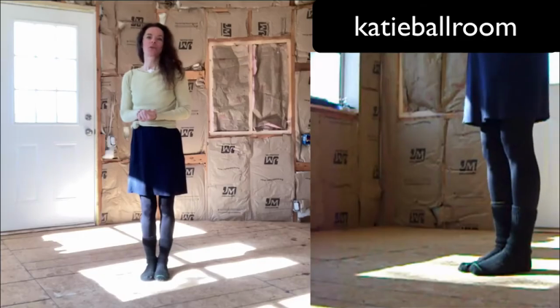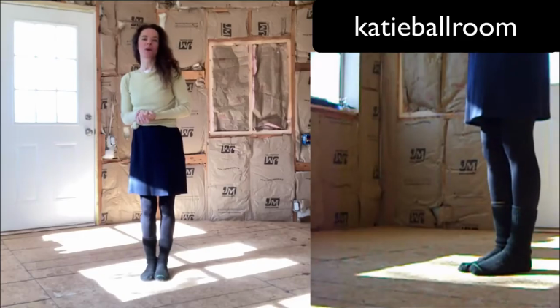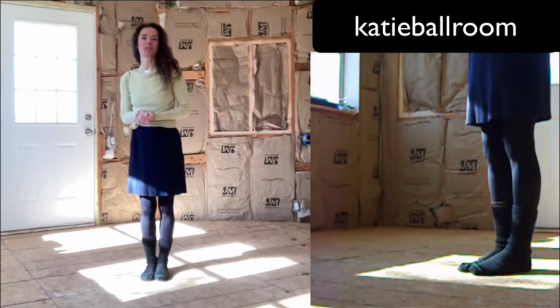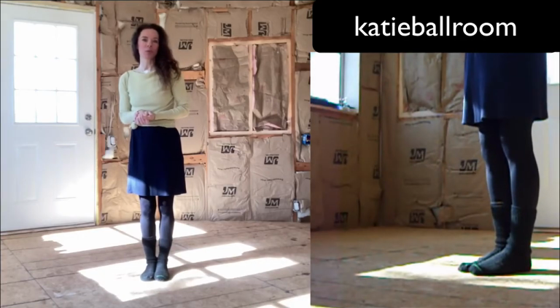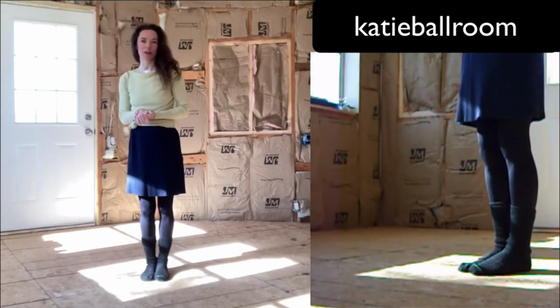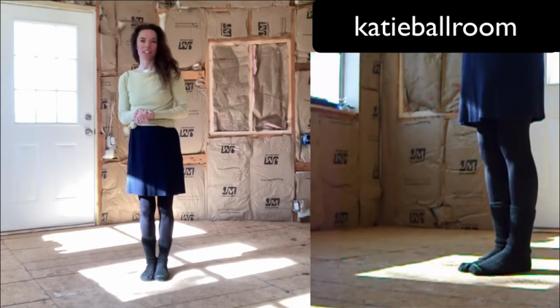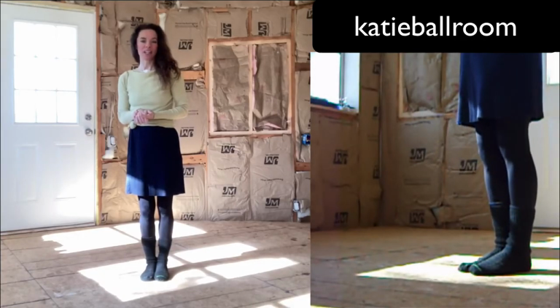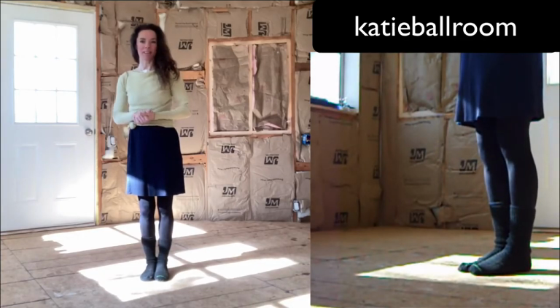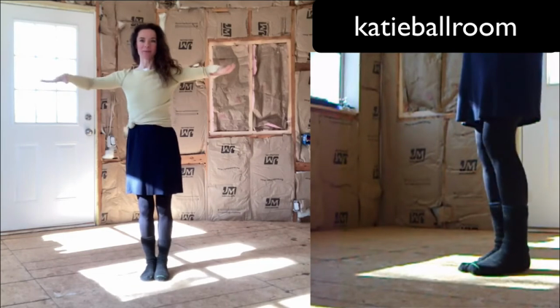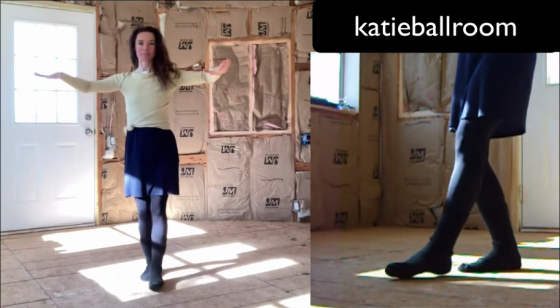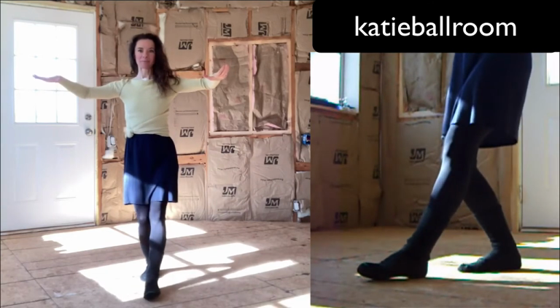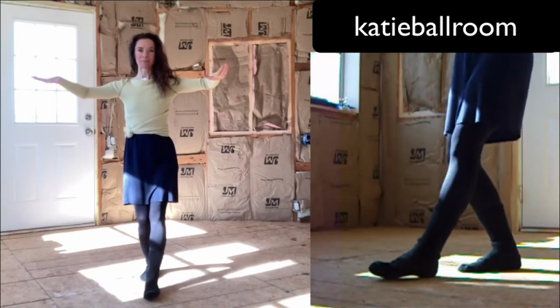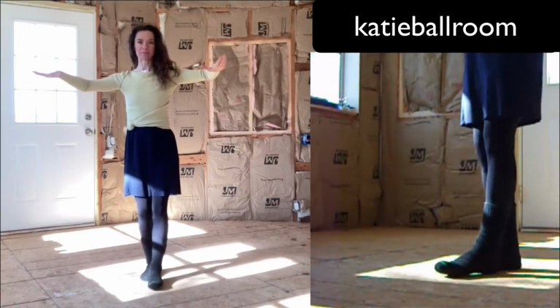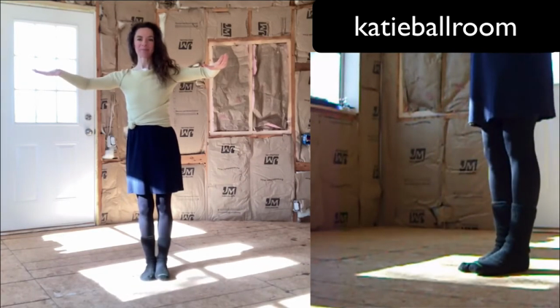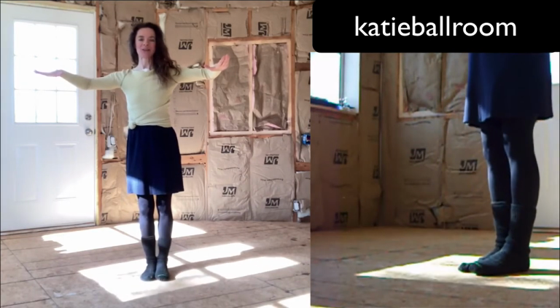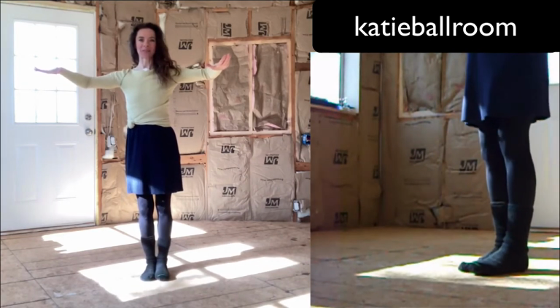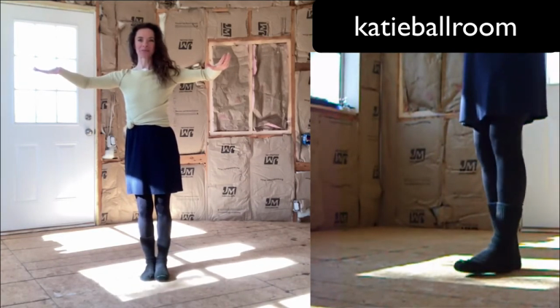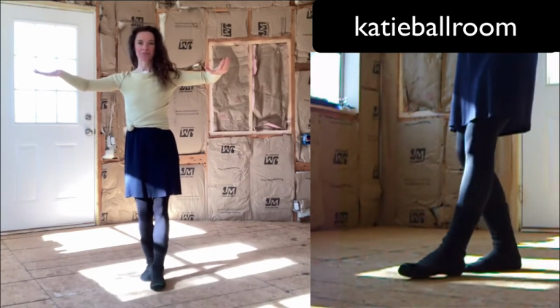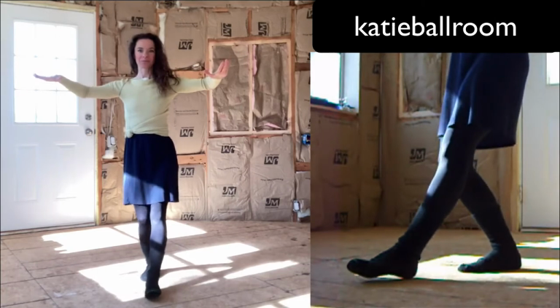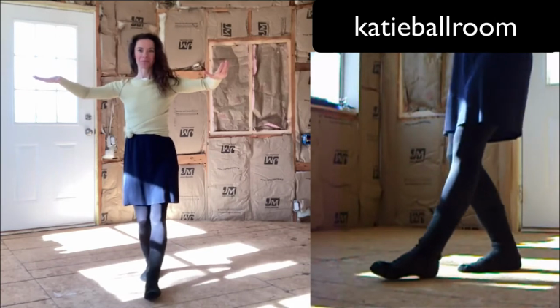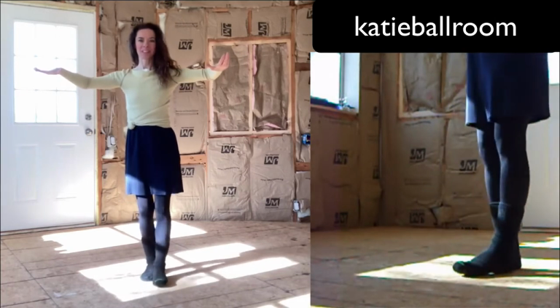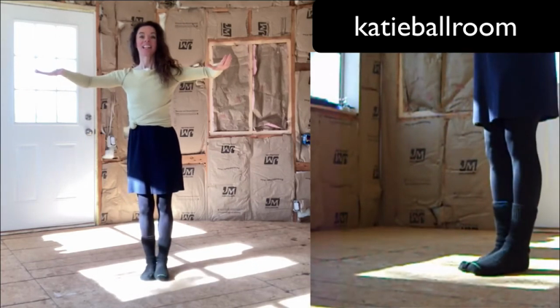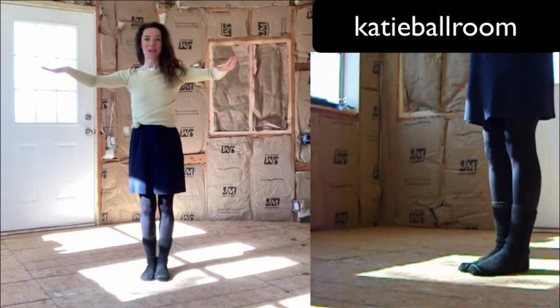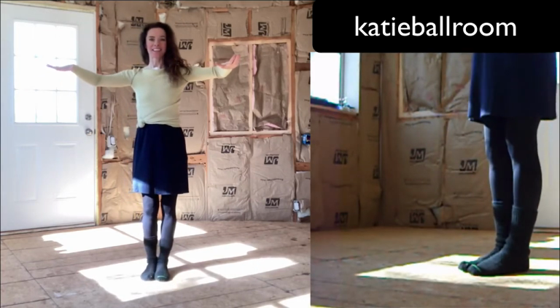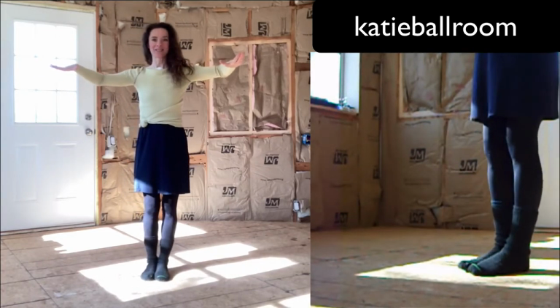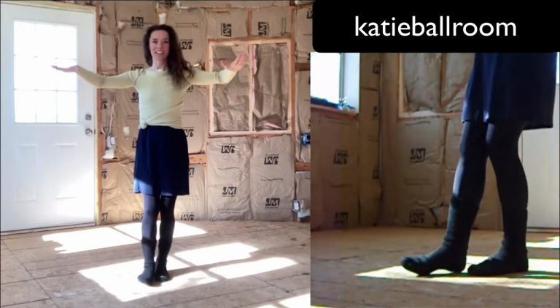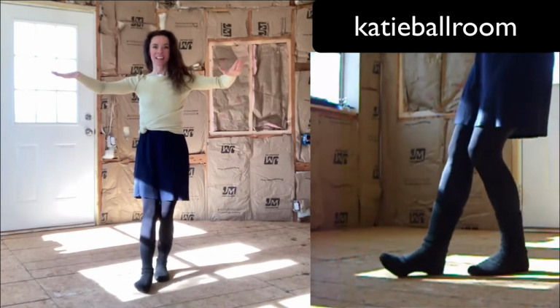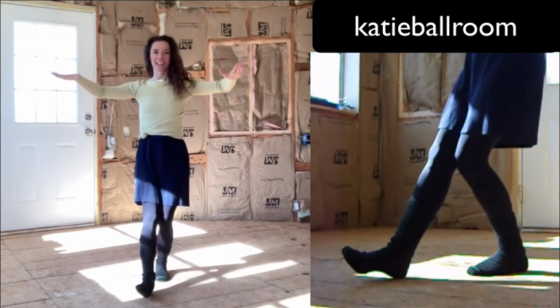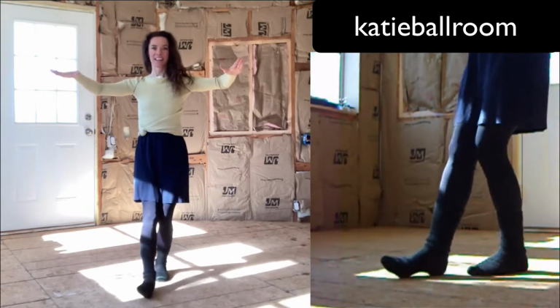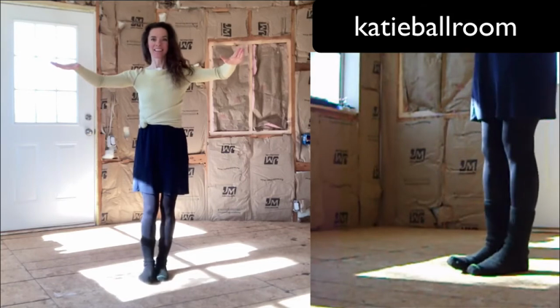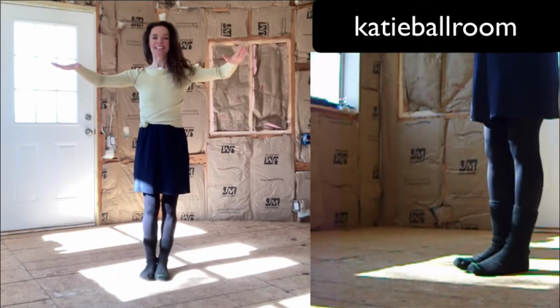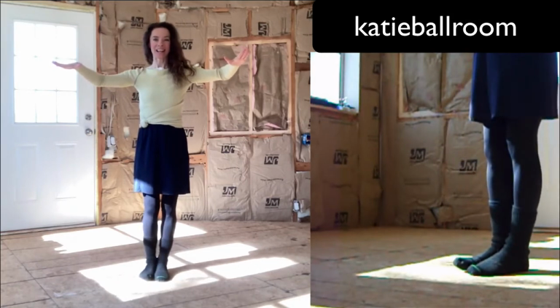For the forward walks, we'll use a heel to prepare to maintain the body balance. Let's do that again. Let's do the other leg. Let's do that again.